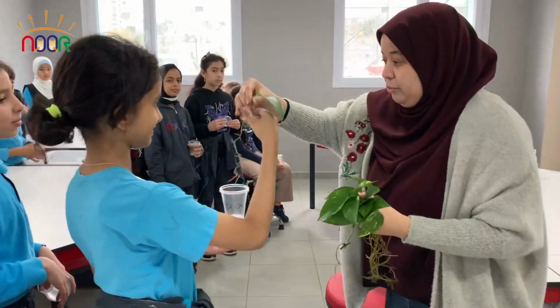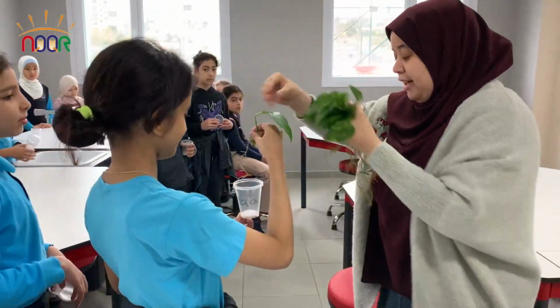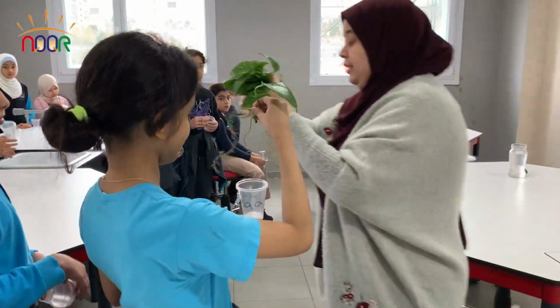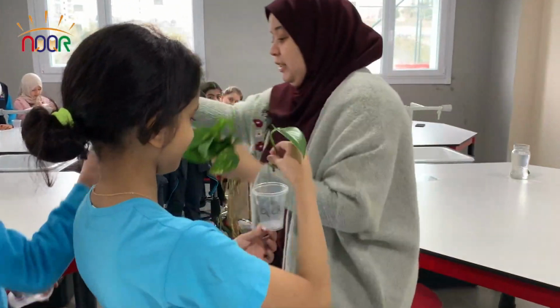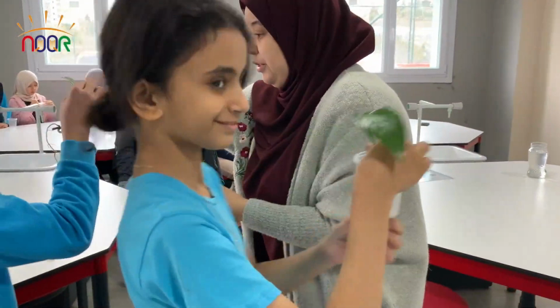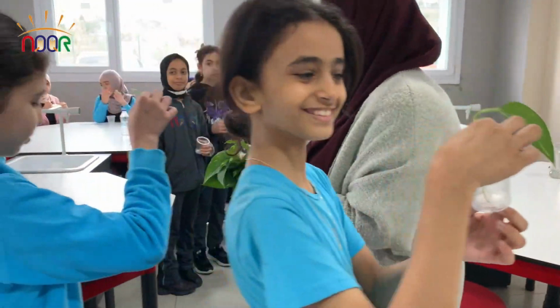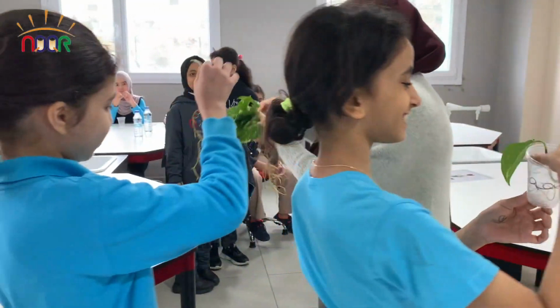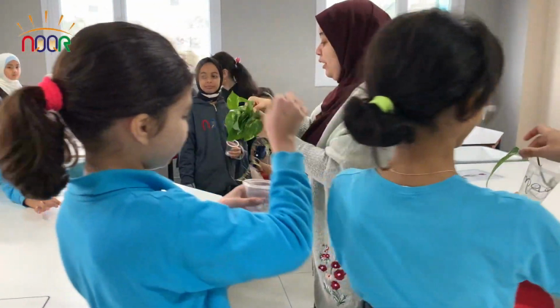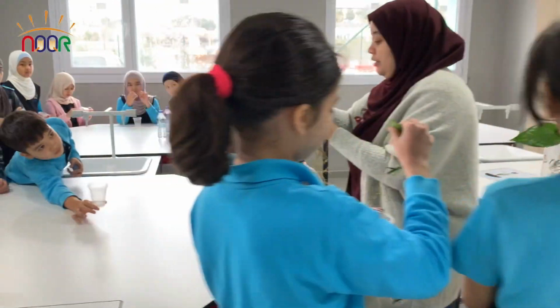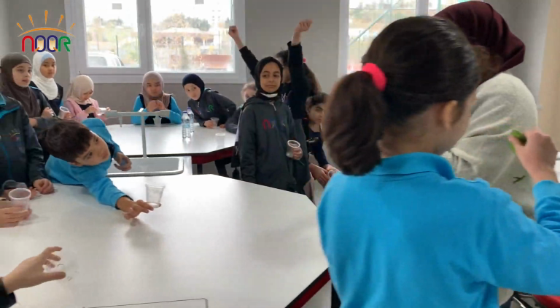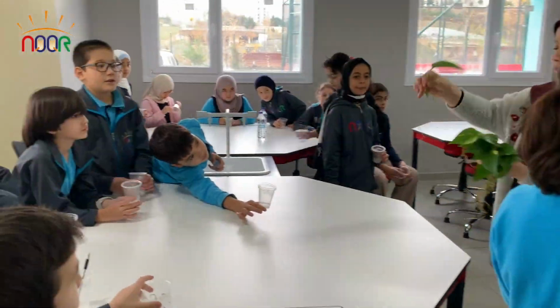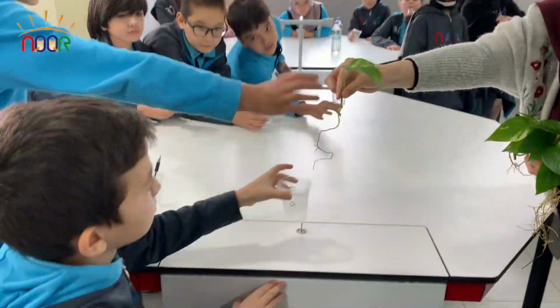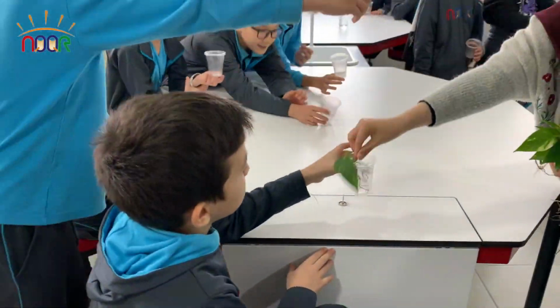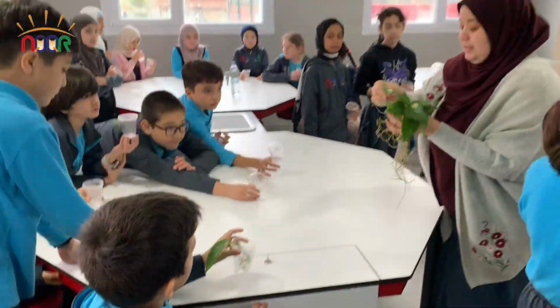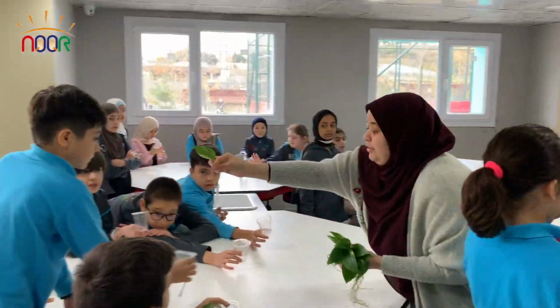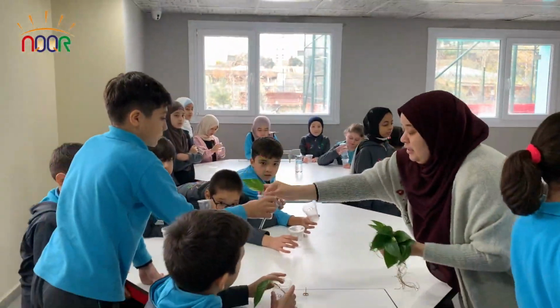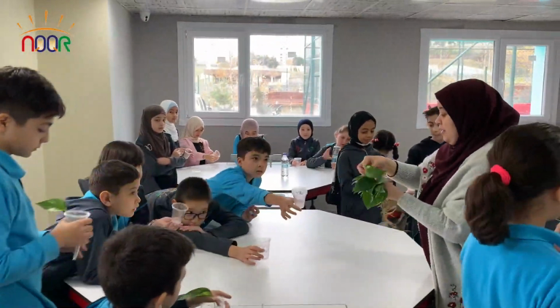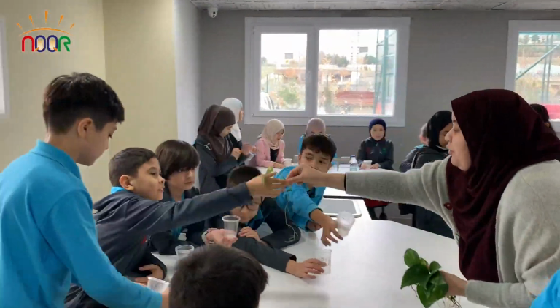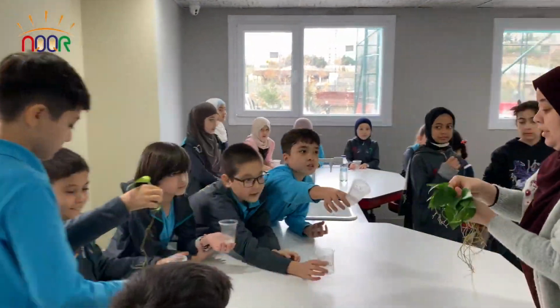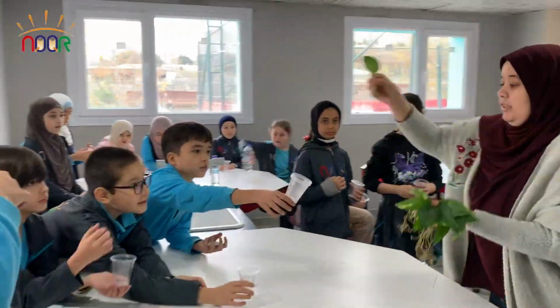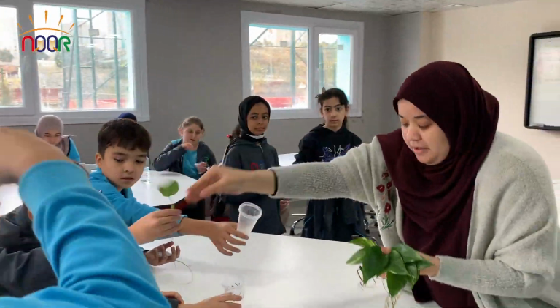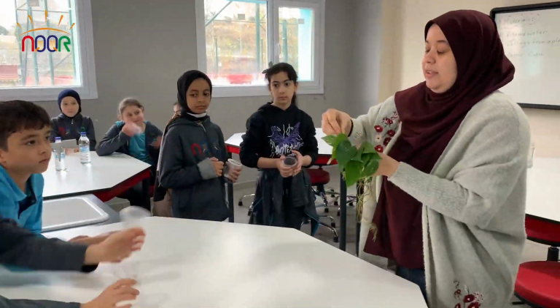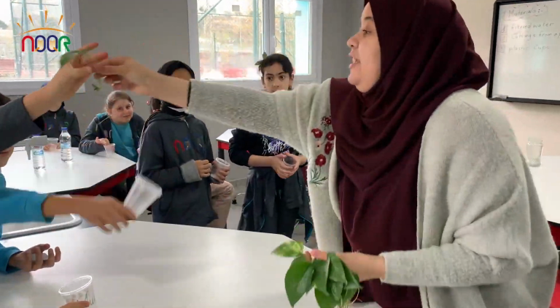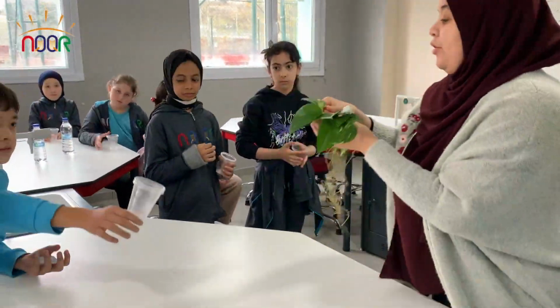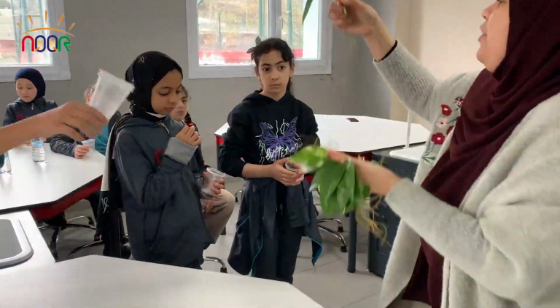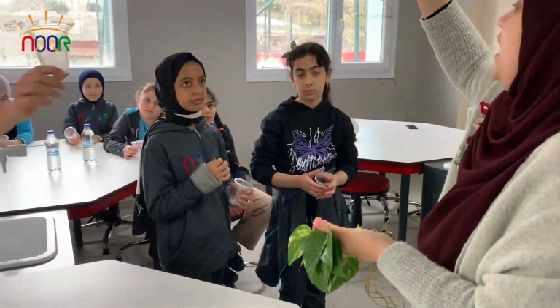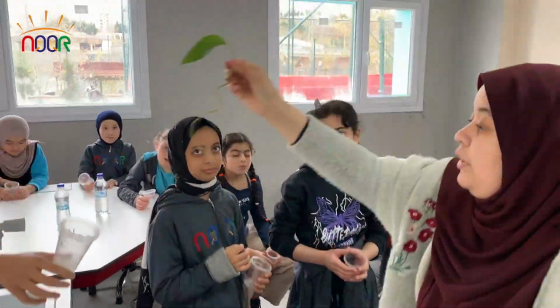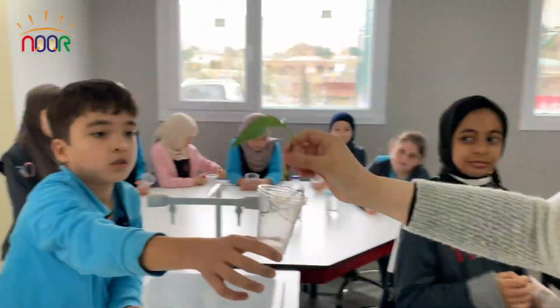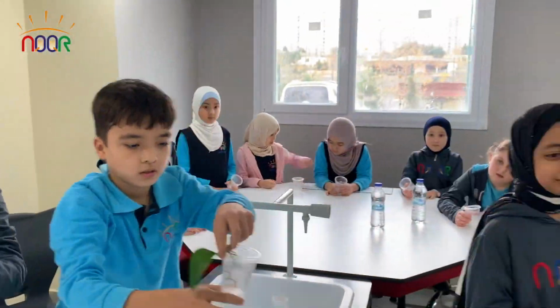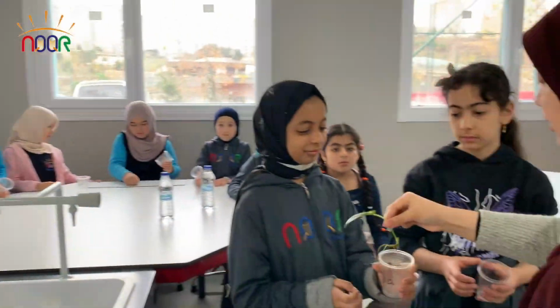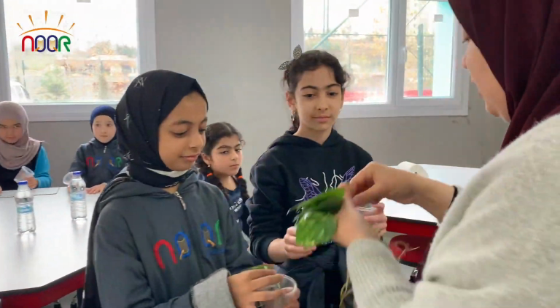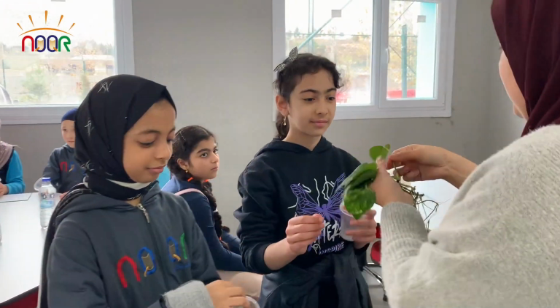The stem holds the plant up straight and tall. It helps make sure the plant doesn't fall. The stem carries water up from the dirt. The stem helps keep the plant alert.